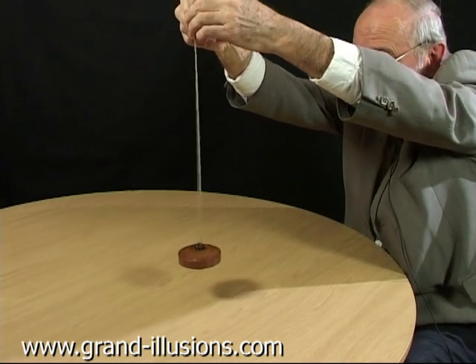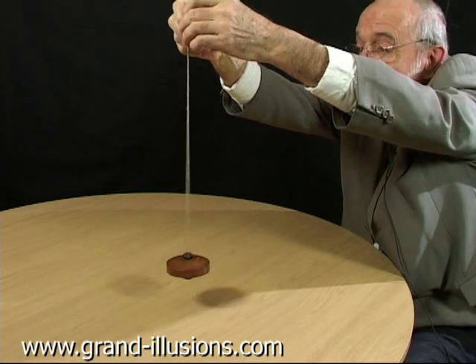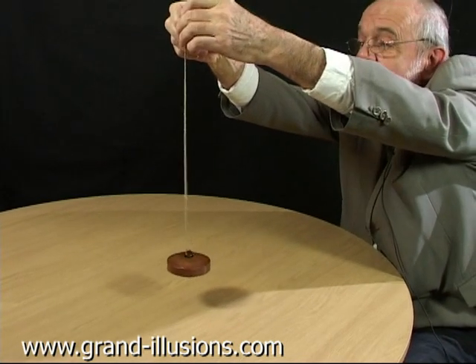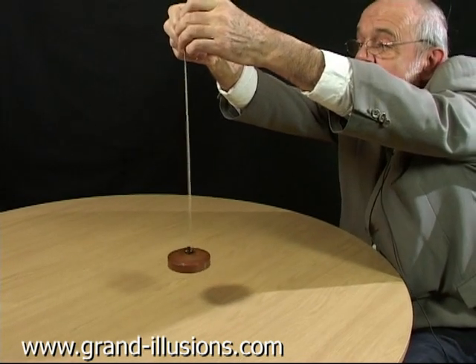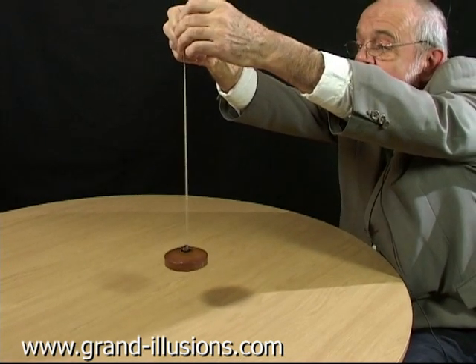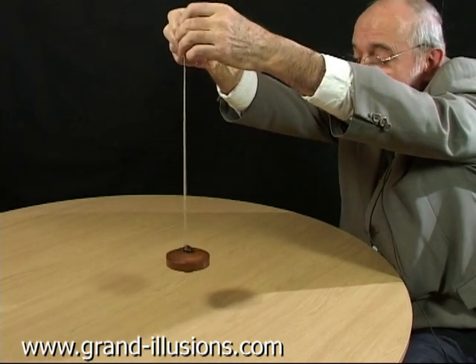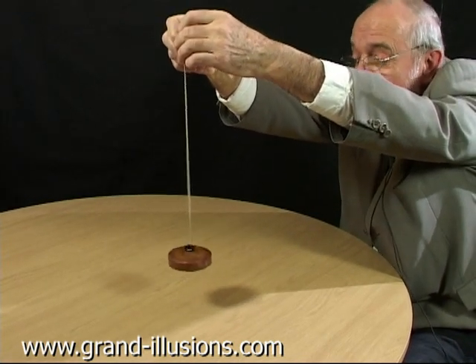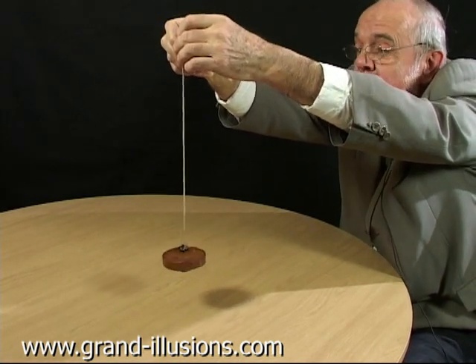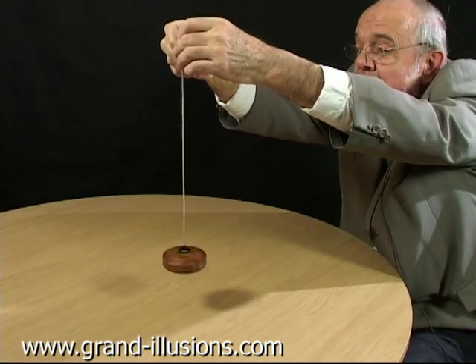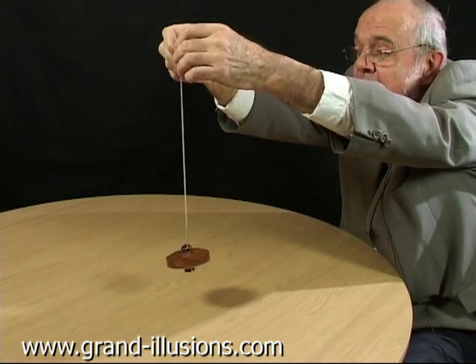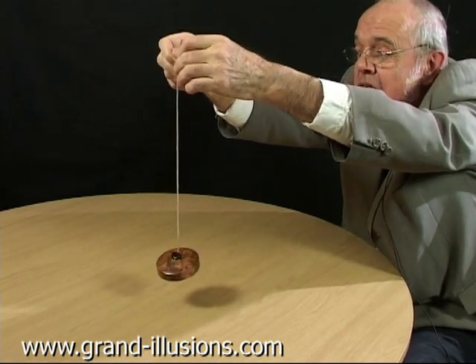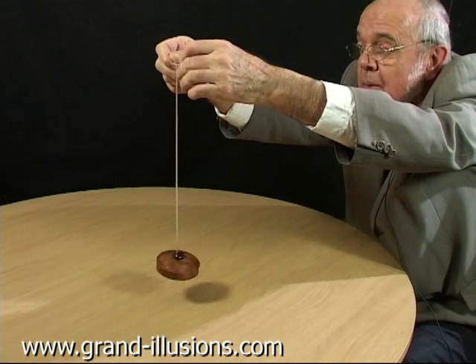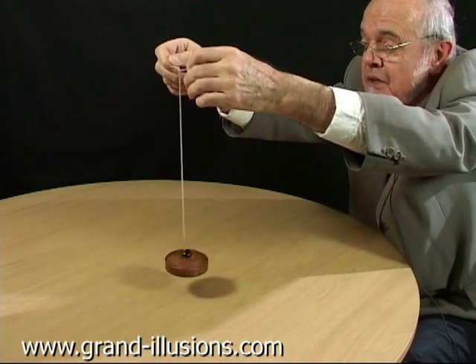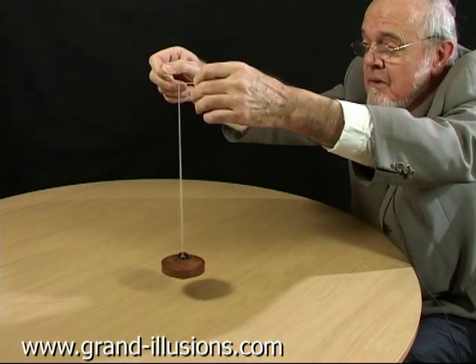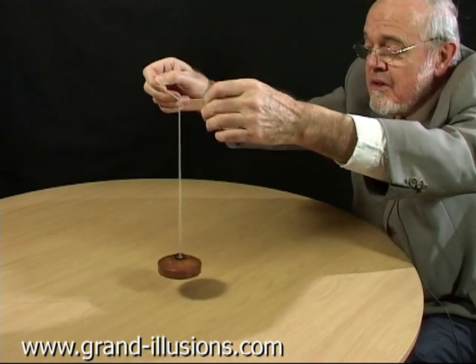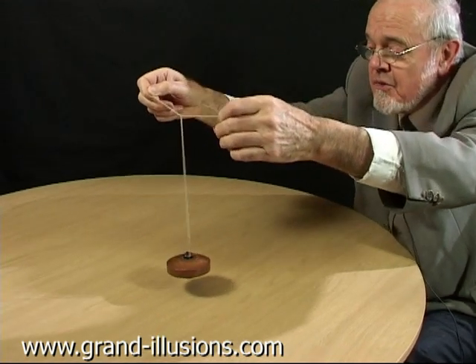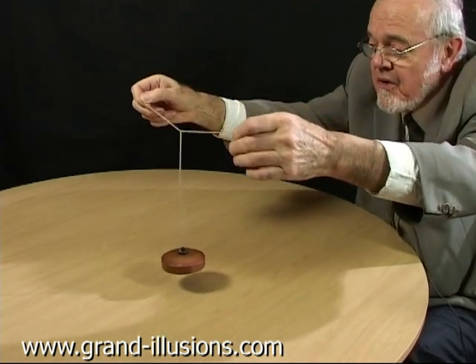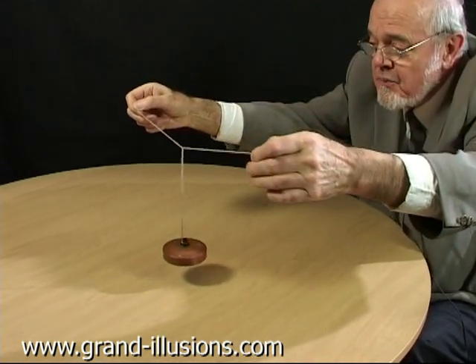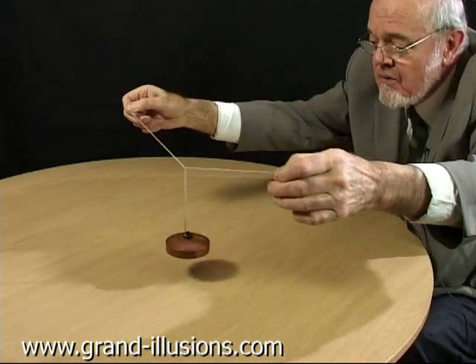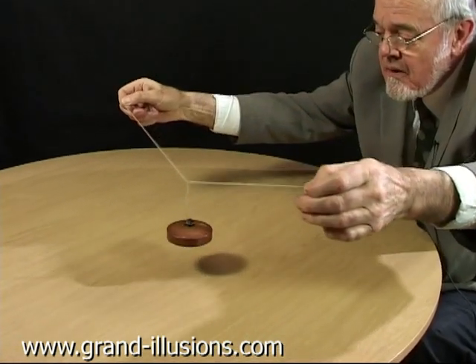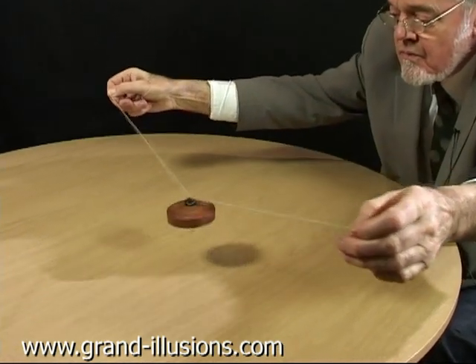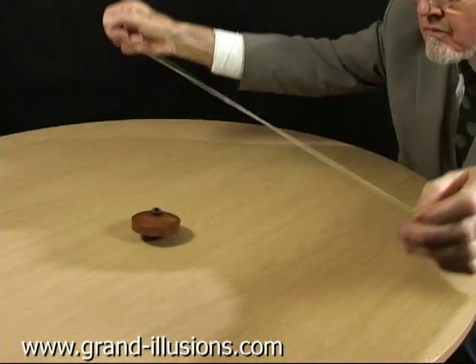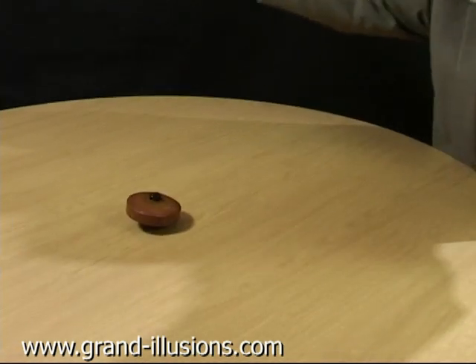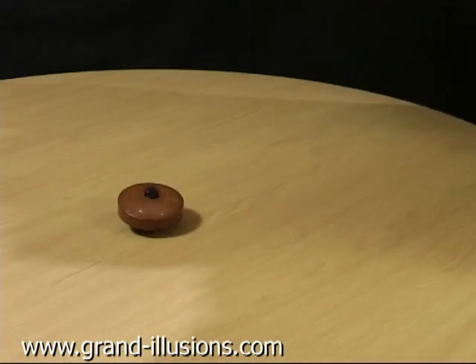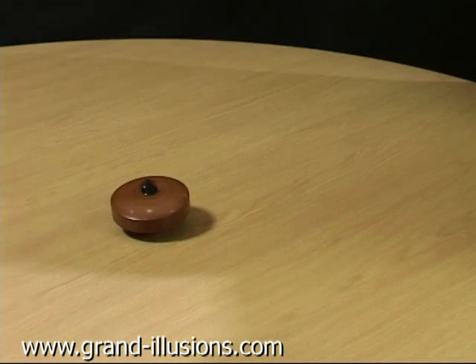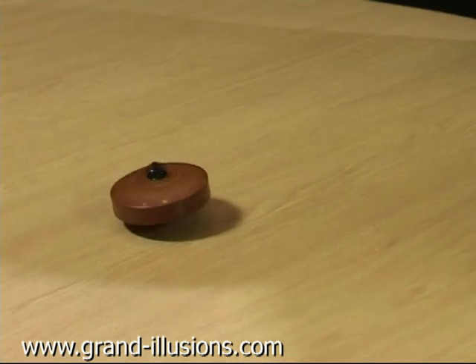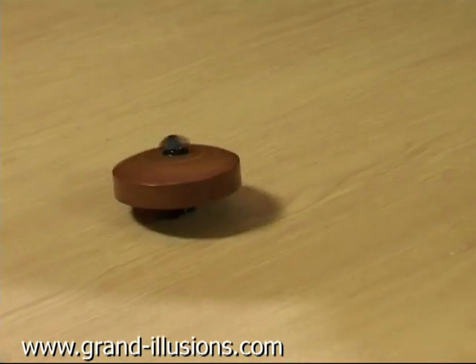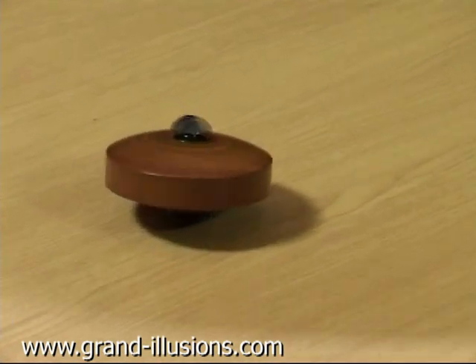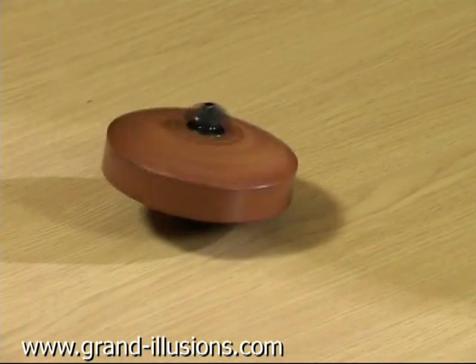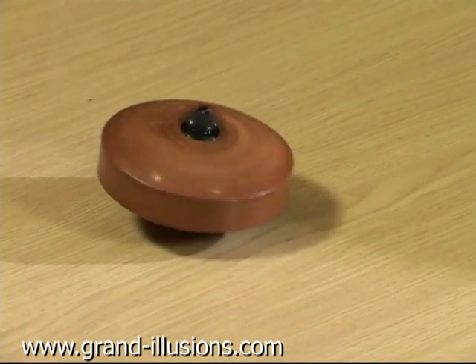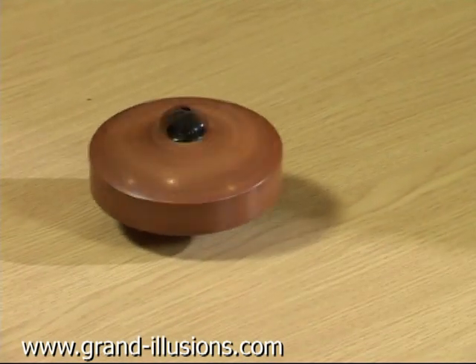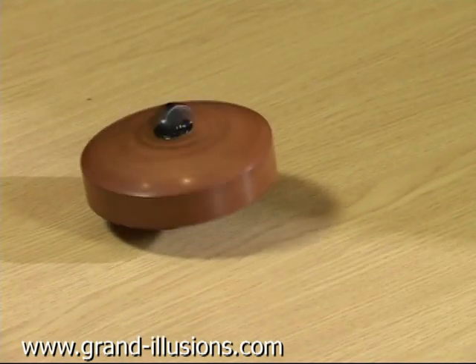Now there's a good bit of spin. This time I won't put my hands together again — I'll just drop it on the table. Spin fast, pull out, and it drops. What an extraordinary way of launching a top, isn't it?